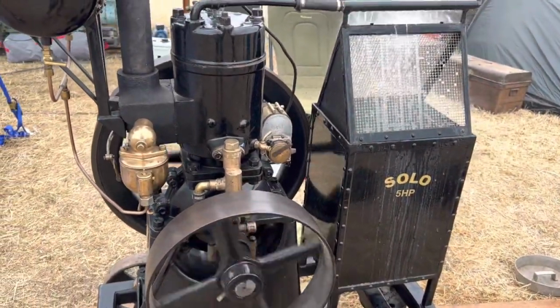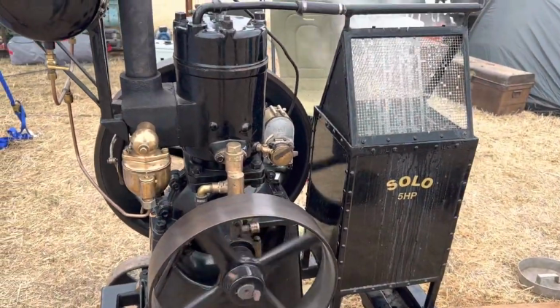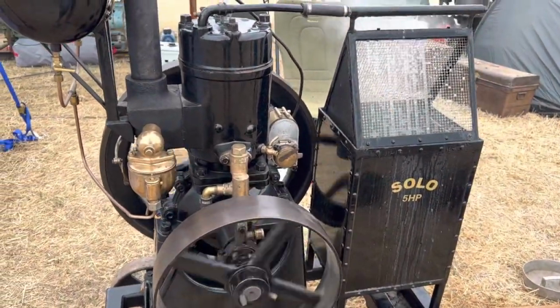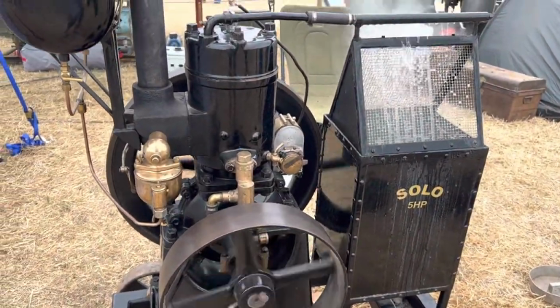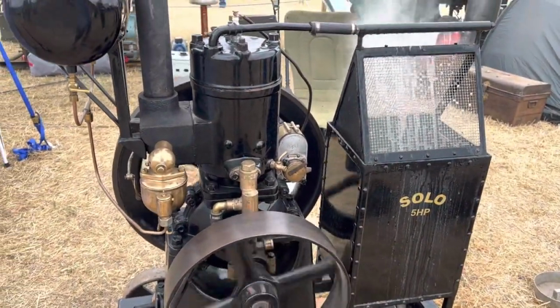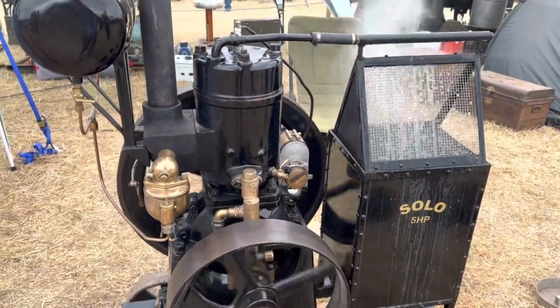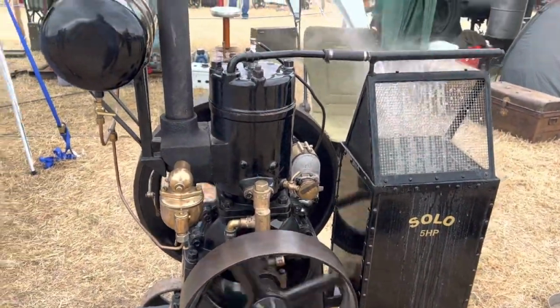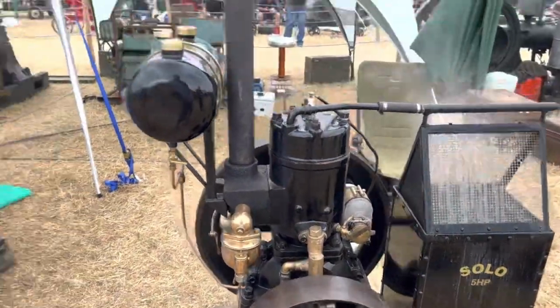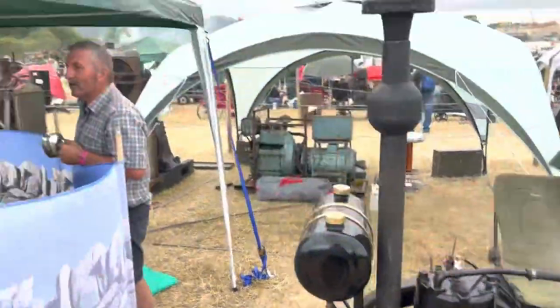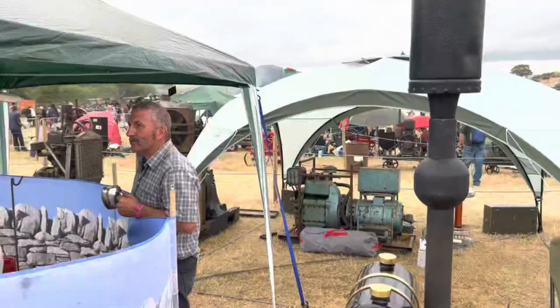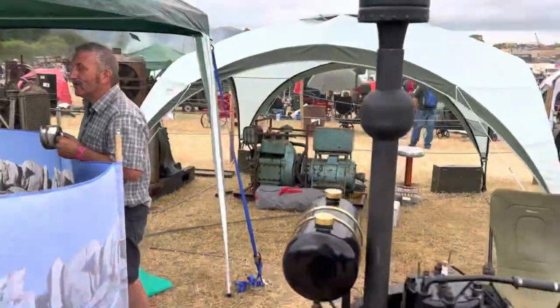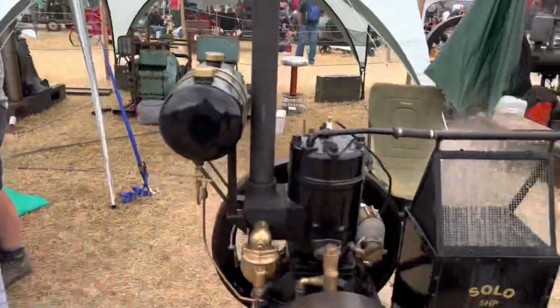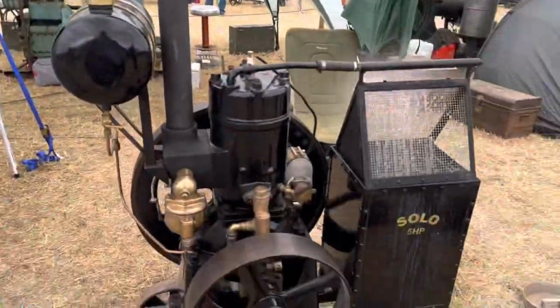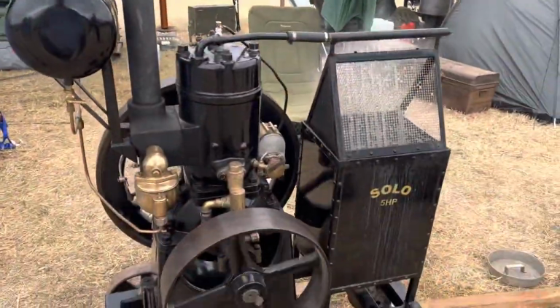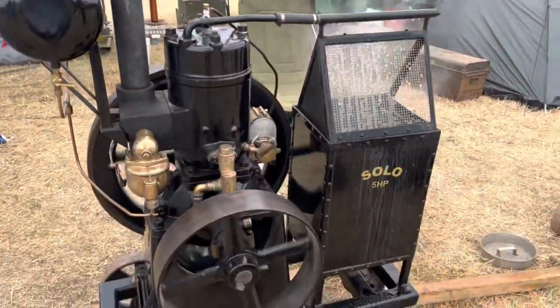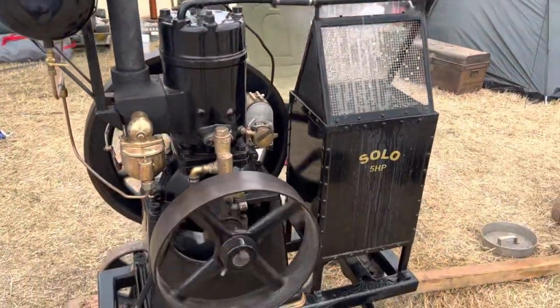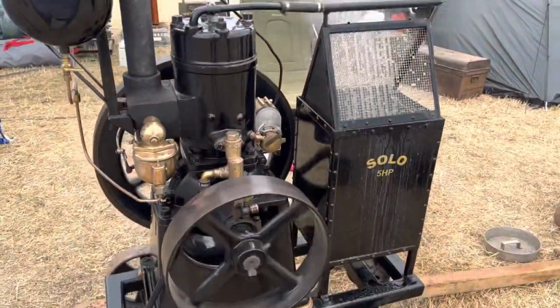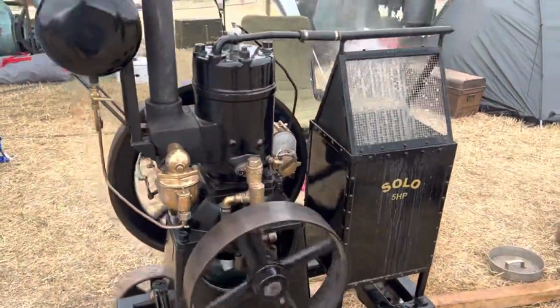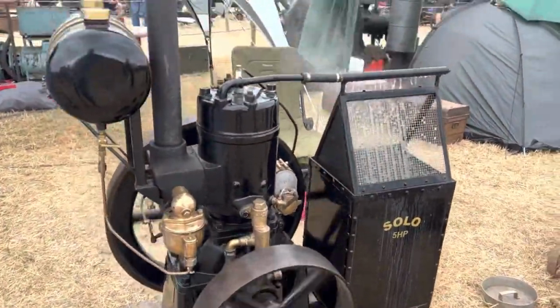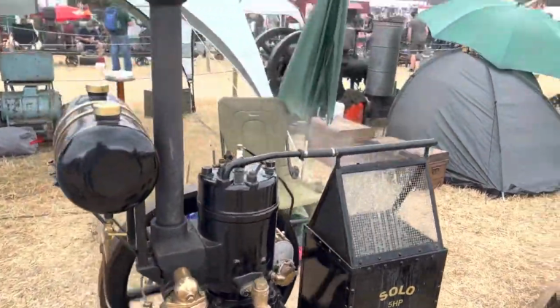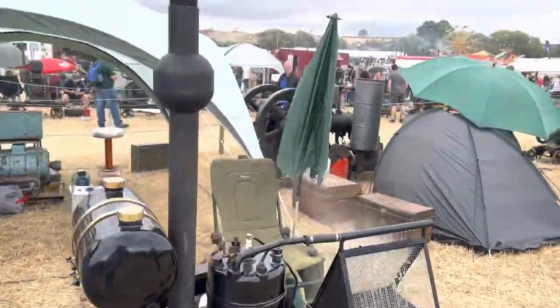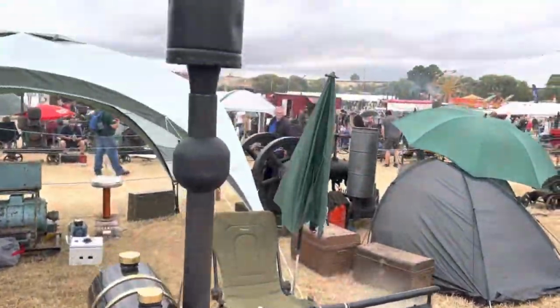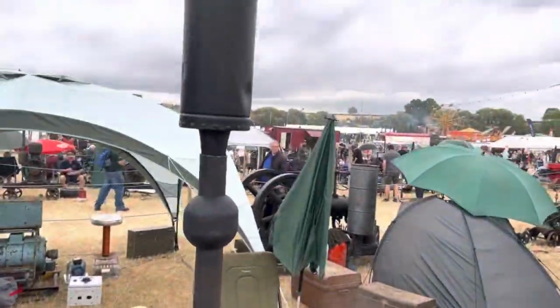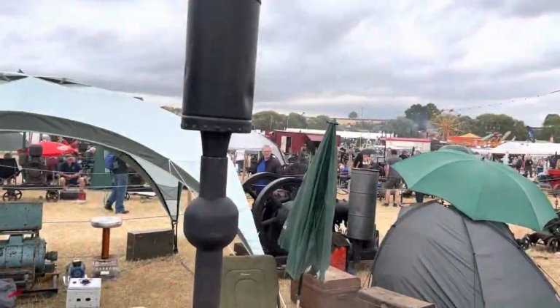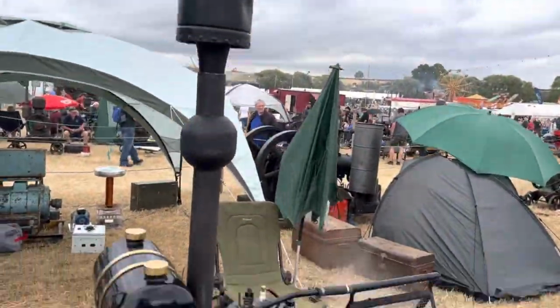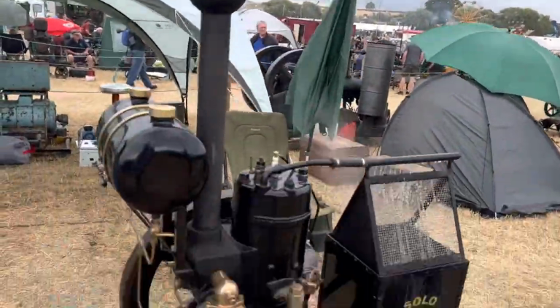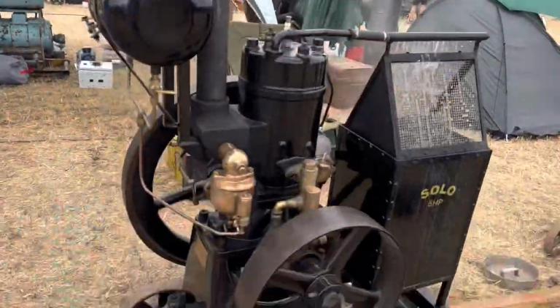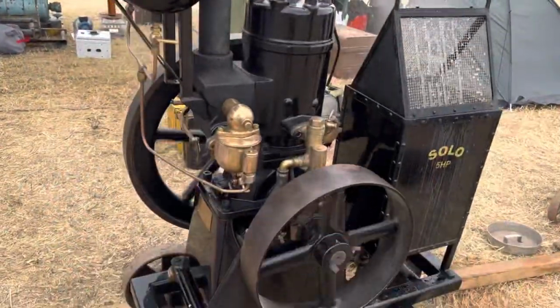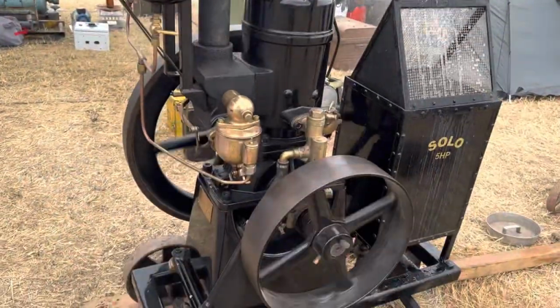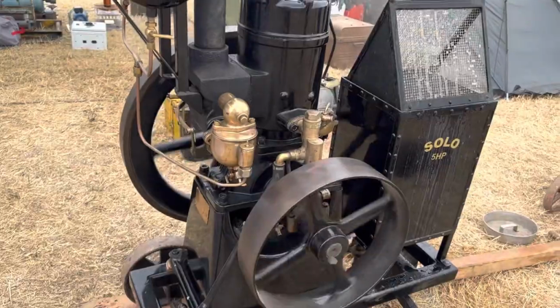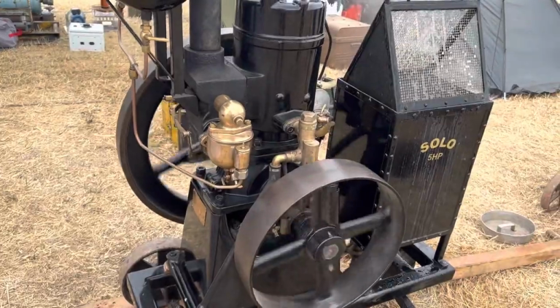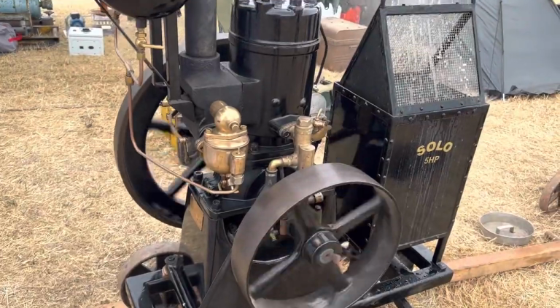Gary Logan — there he is. Hi Gary, come on. I hope you can see this on my machine. Look at the edges we've got. It makes a brilliant noise.